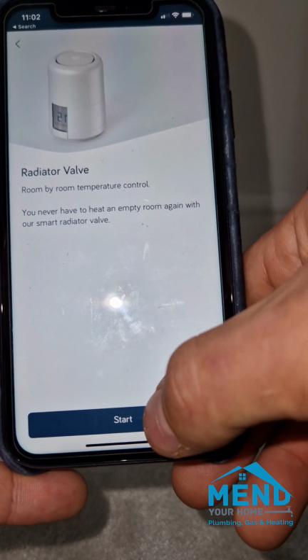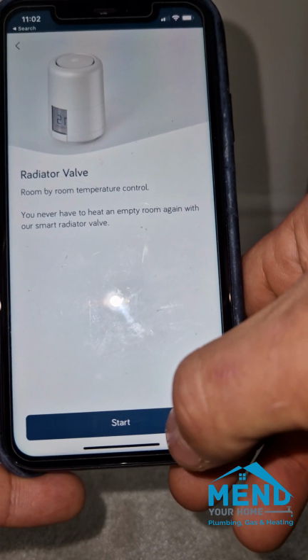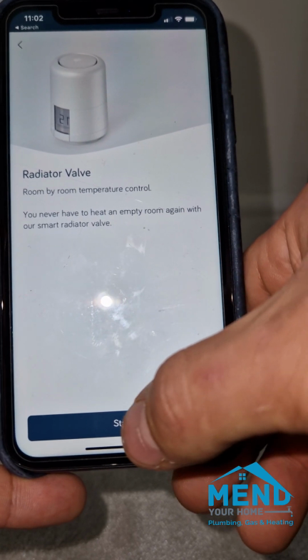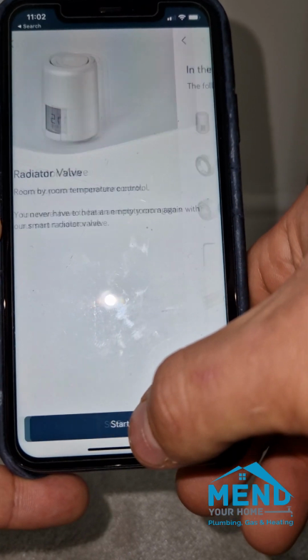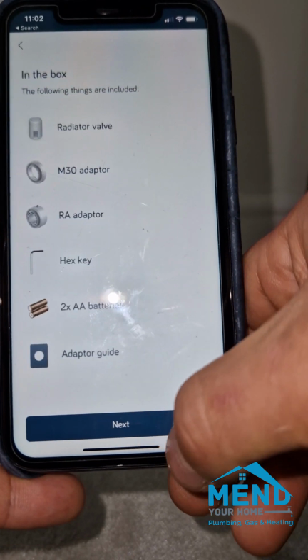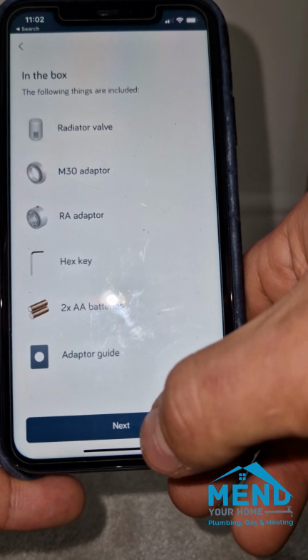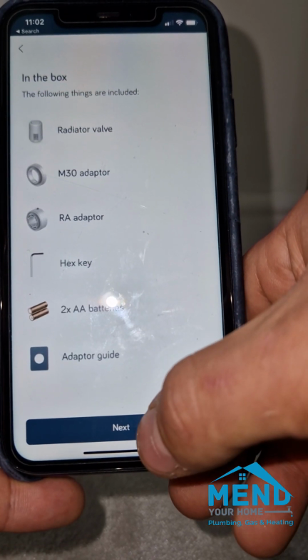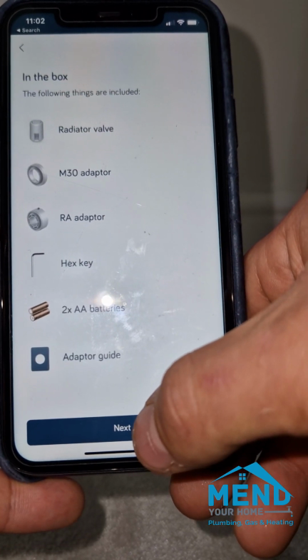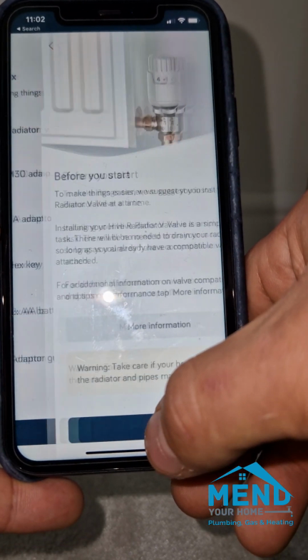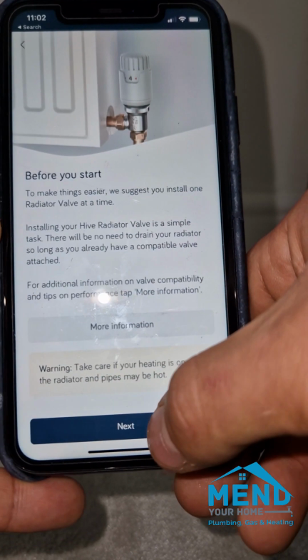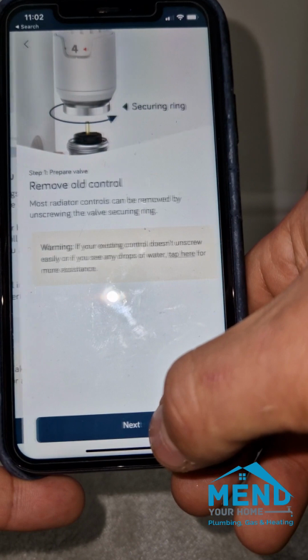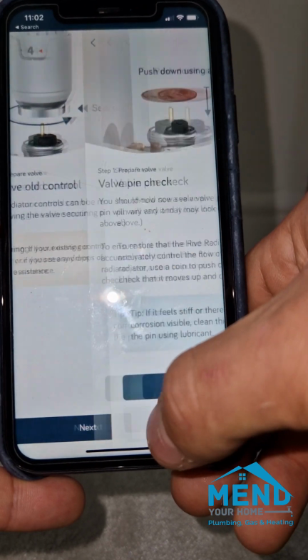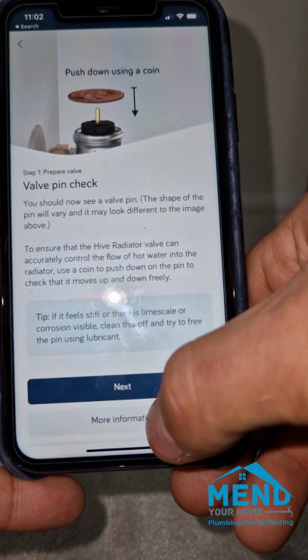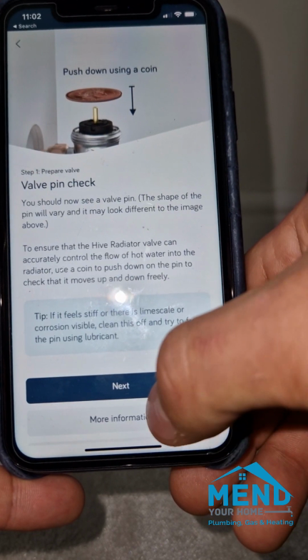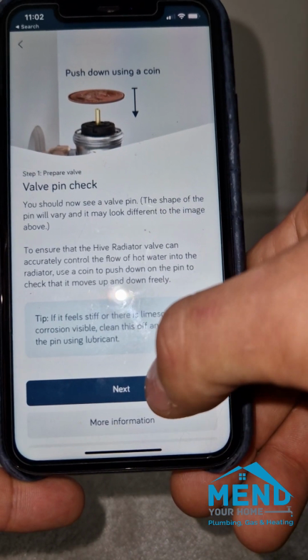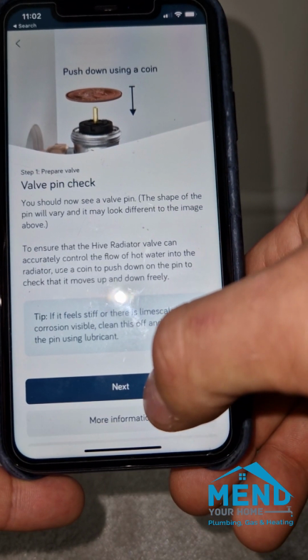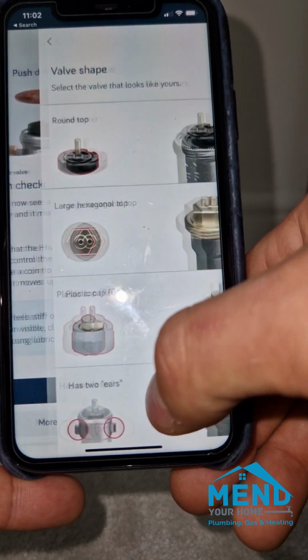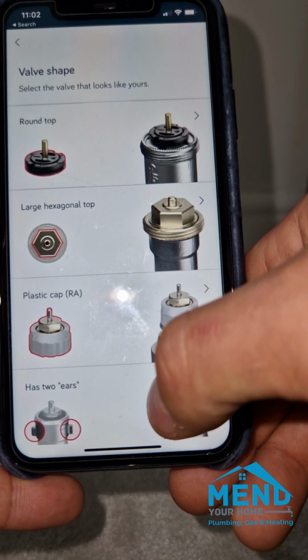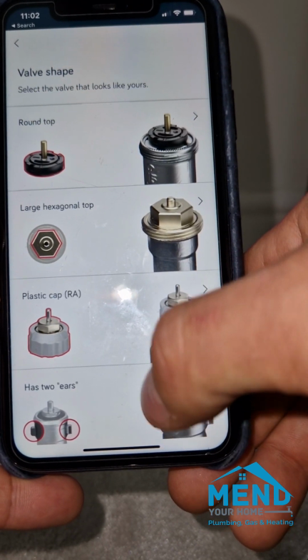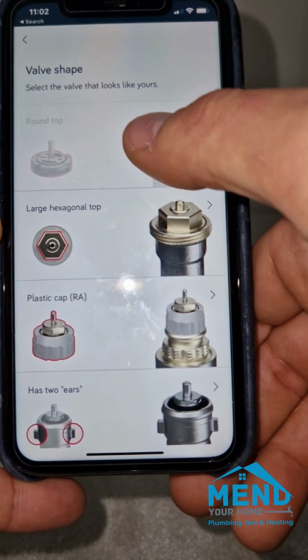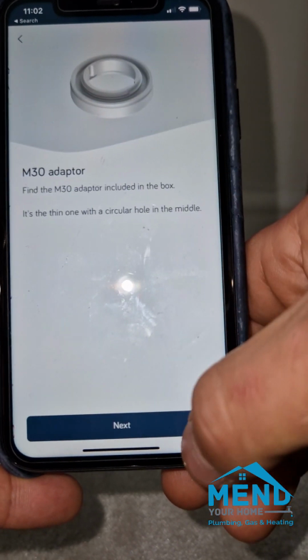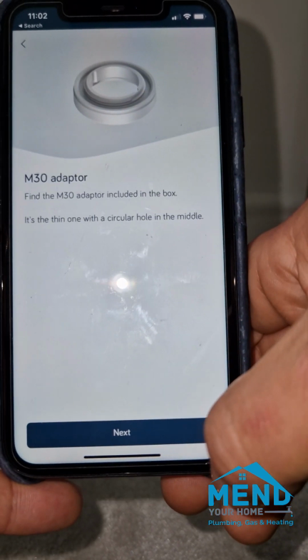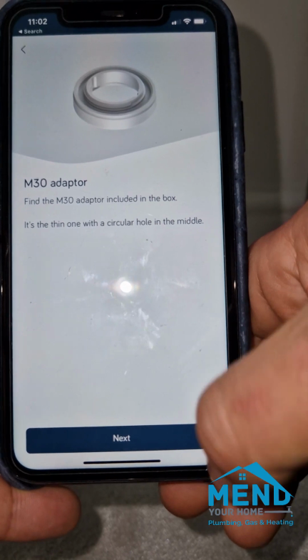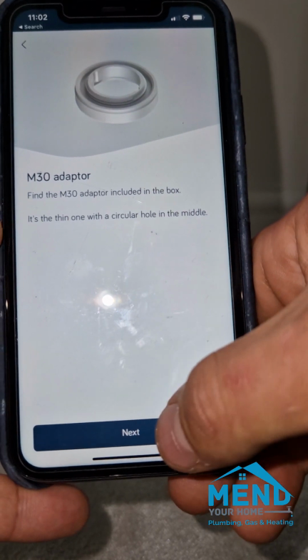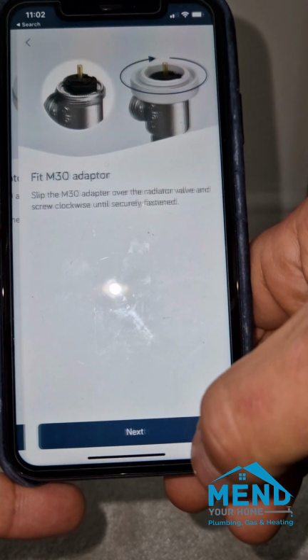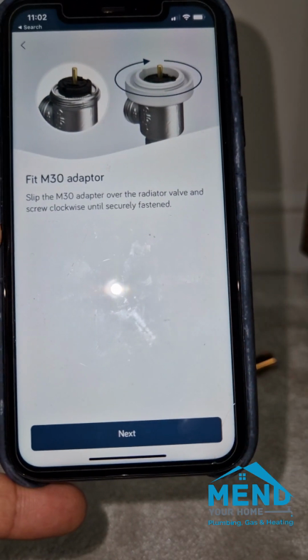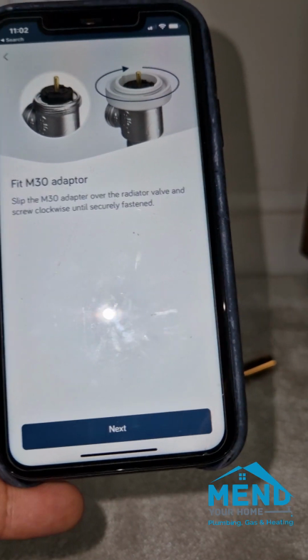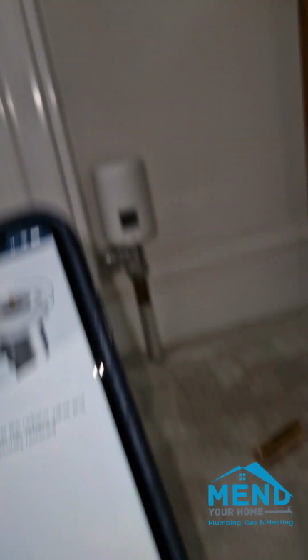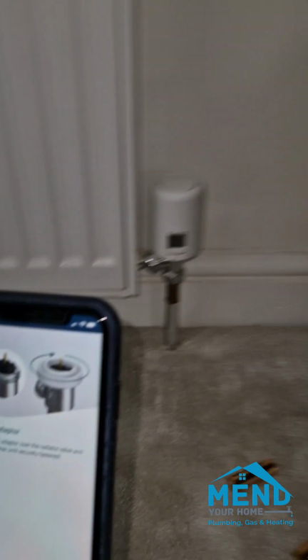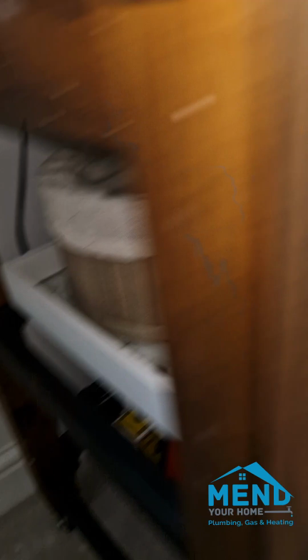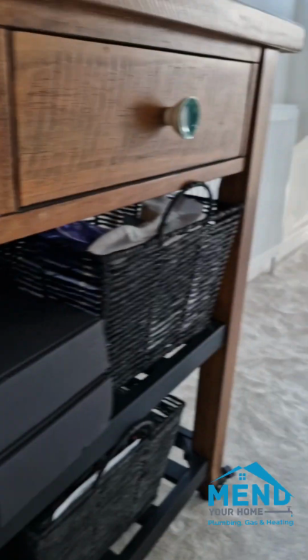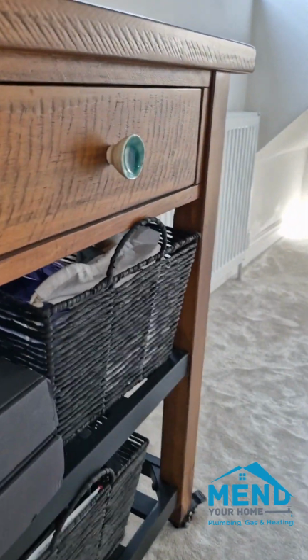Heat on demand is quite complicated to explain, so I normally just skip that and say do it later. Most customers don't actually want that on. Now we want to move on to the next radiator and go through the same motions.